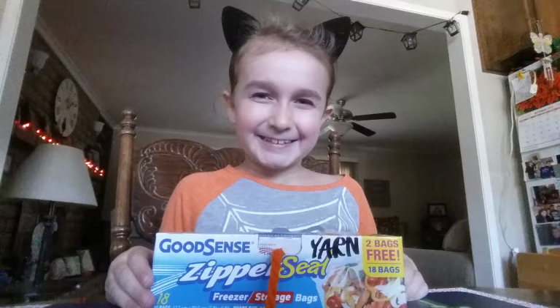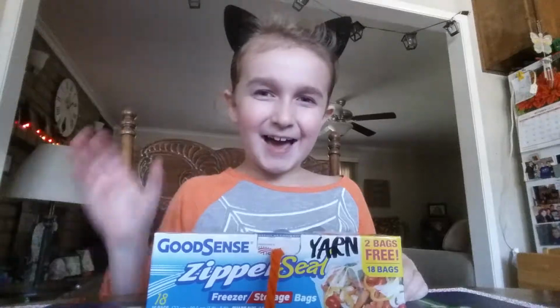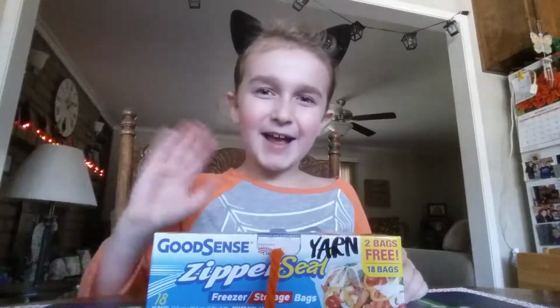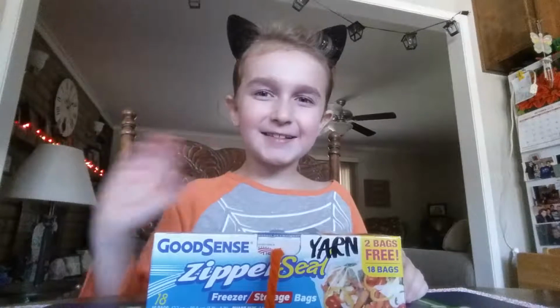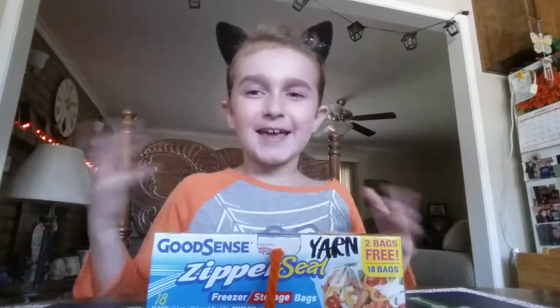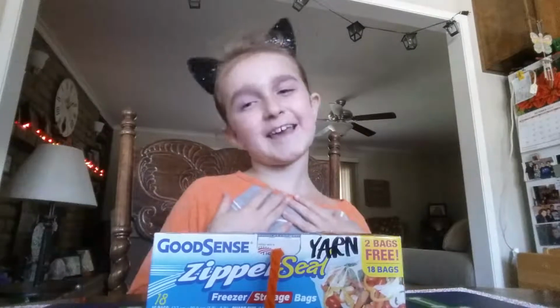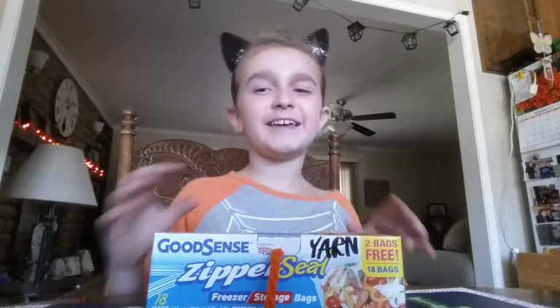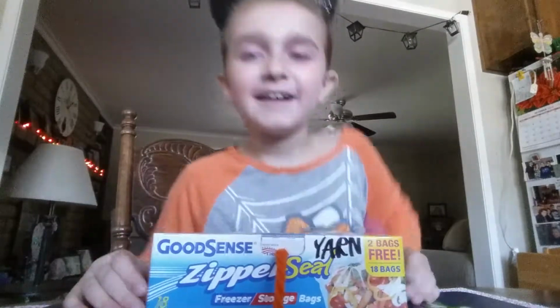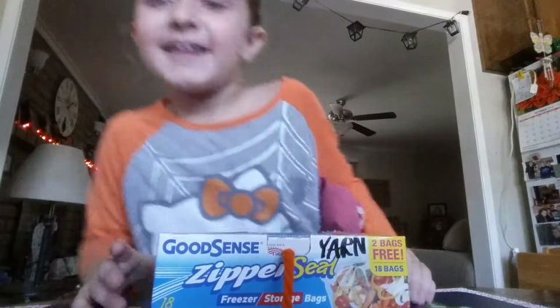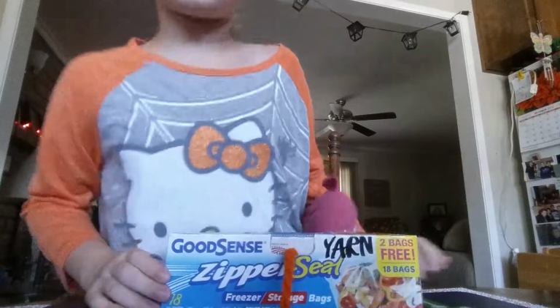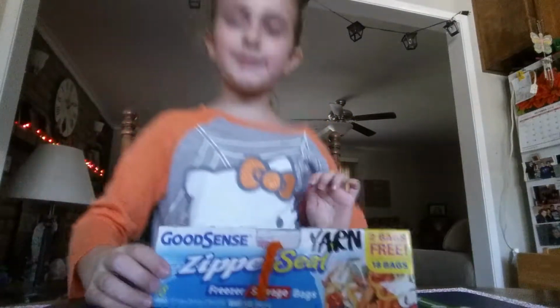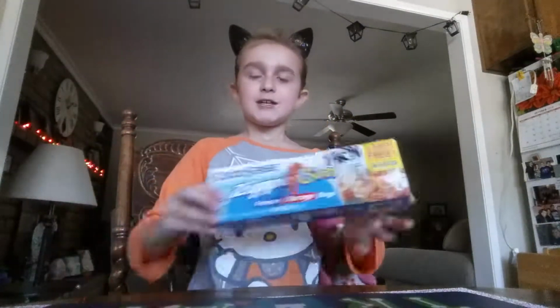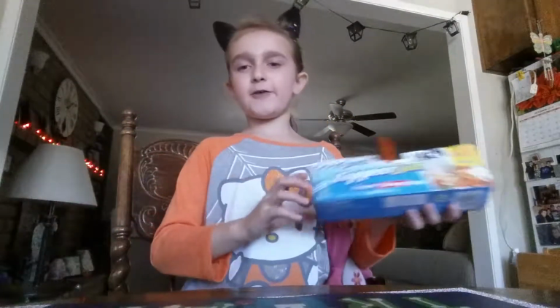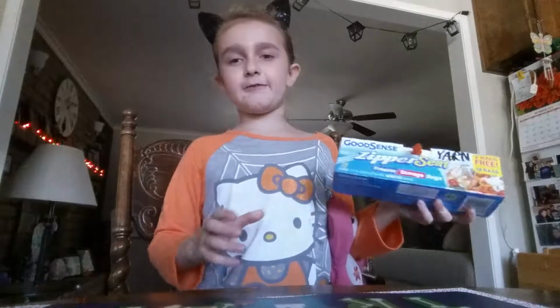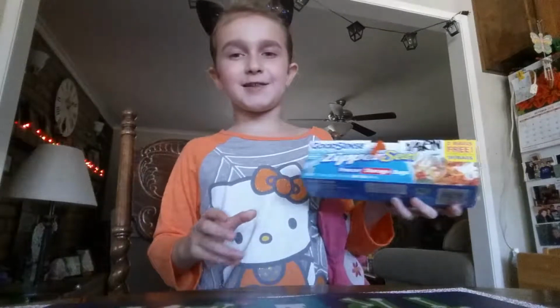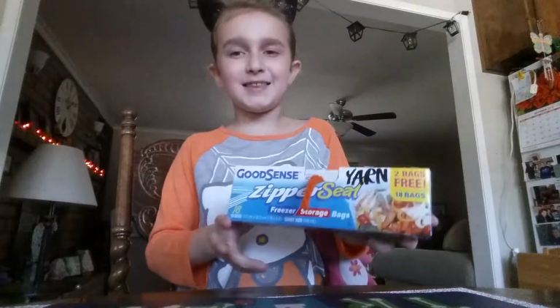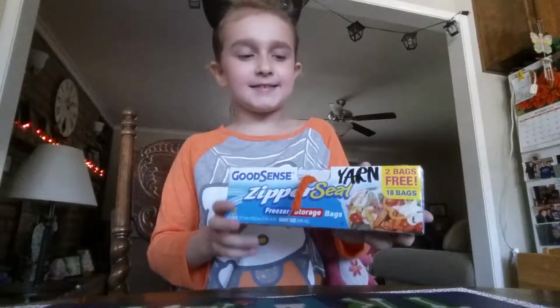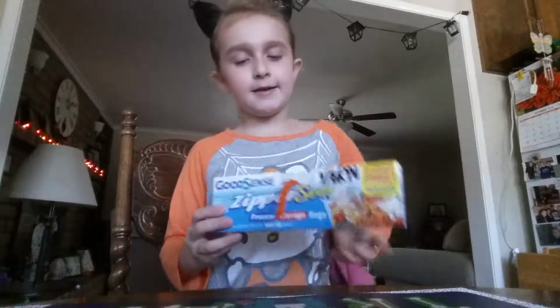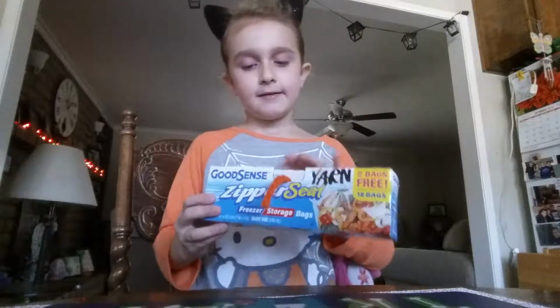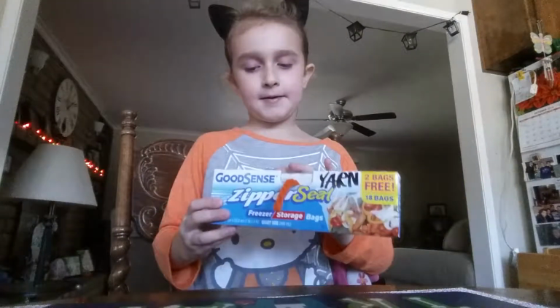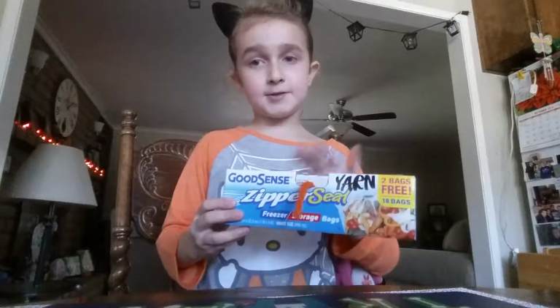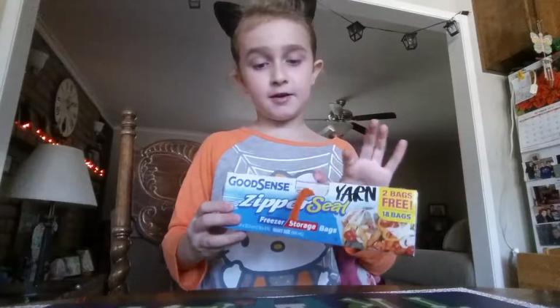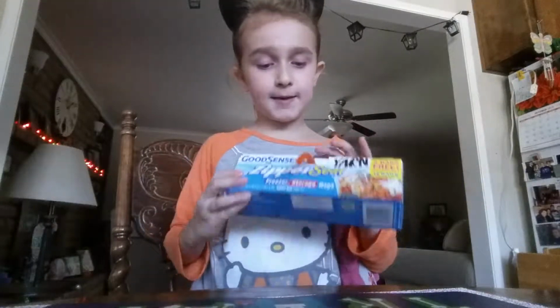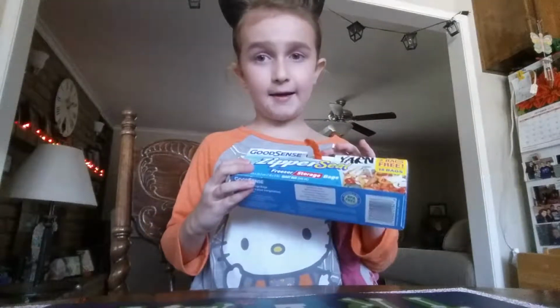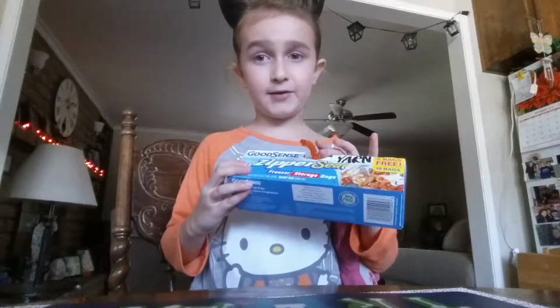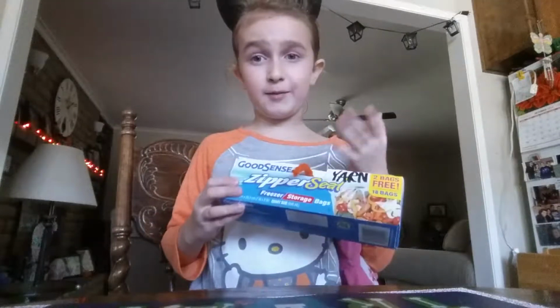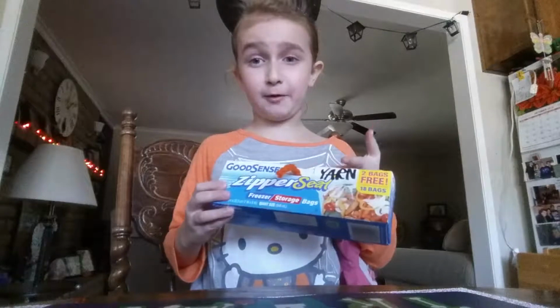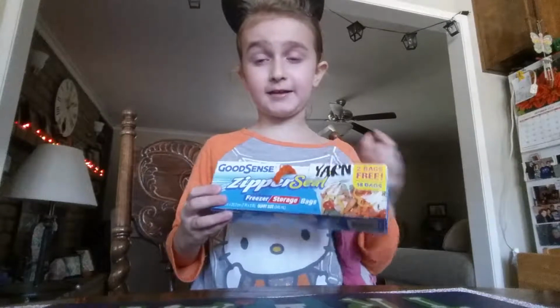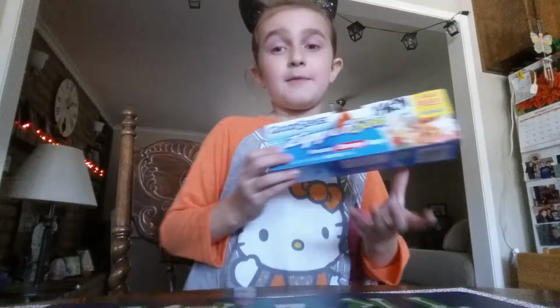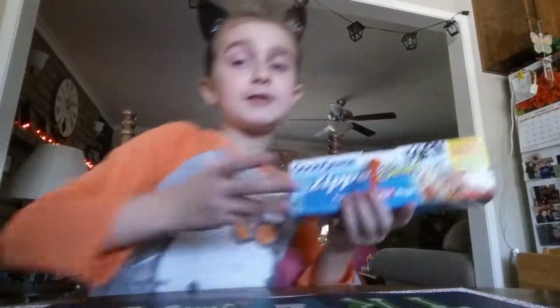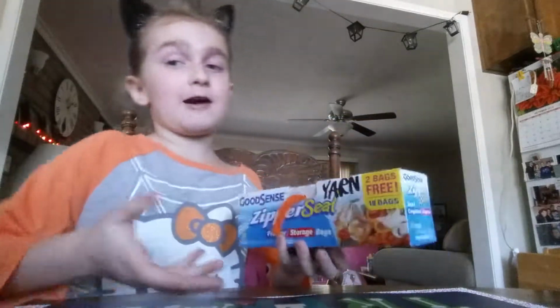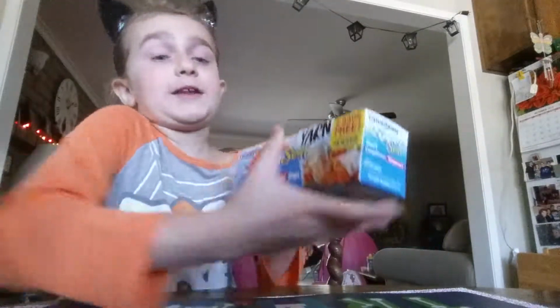Hi friends! It's Taya here. Today I'm going to be showing you how to make this. I'm not going to be showing you because I don't have another empty box like this, but I'm going to tell you how I made it.